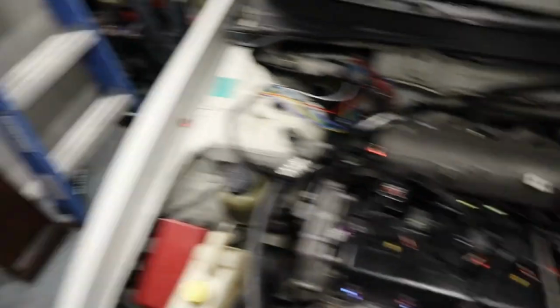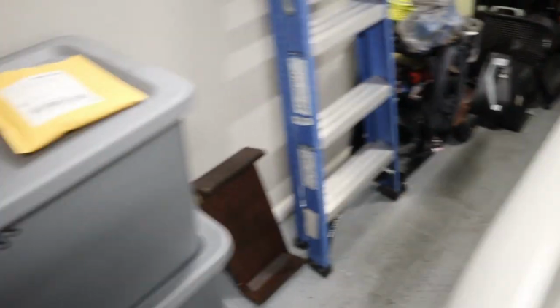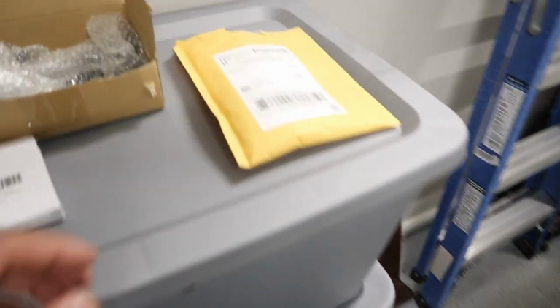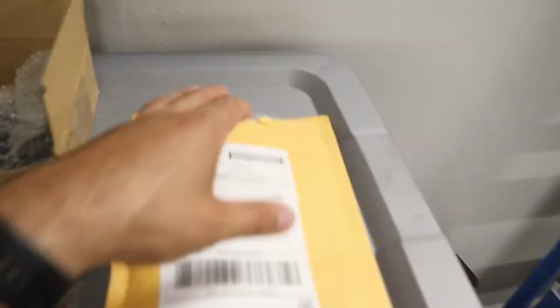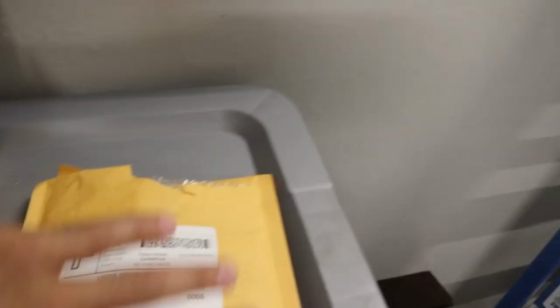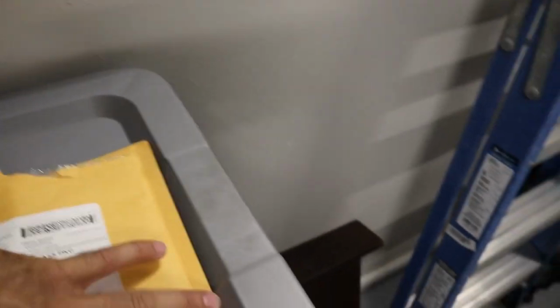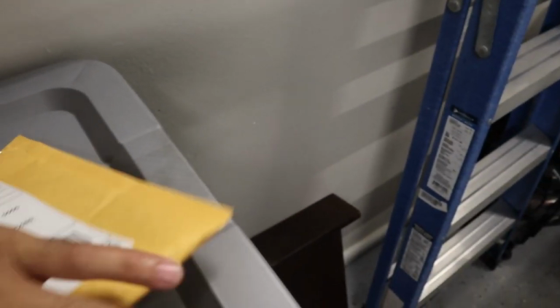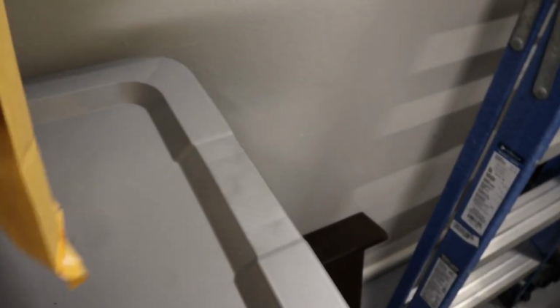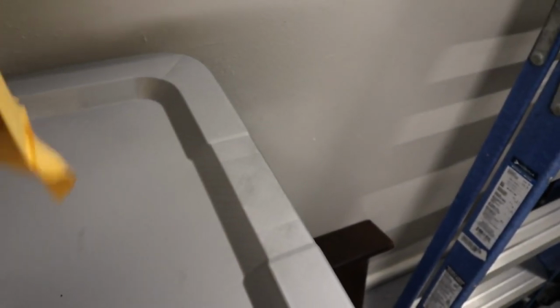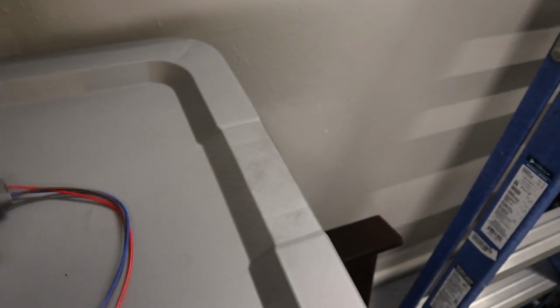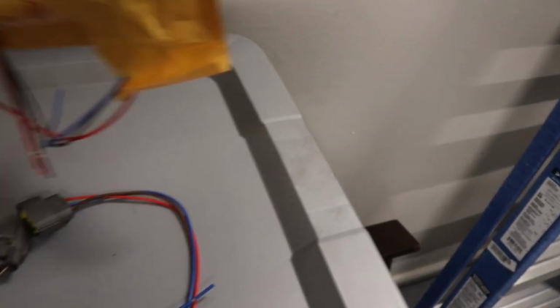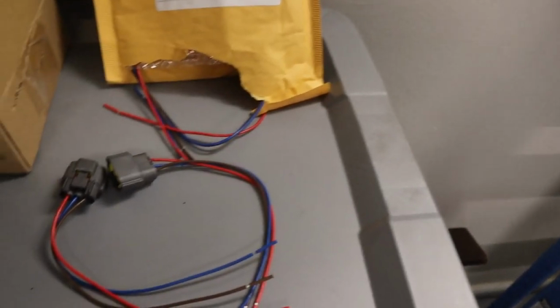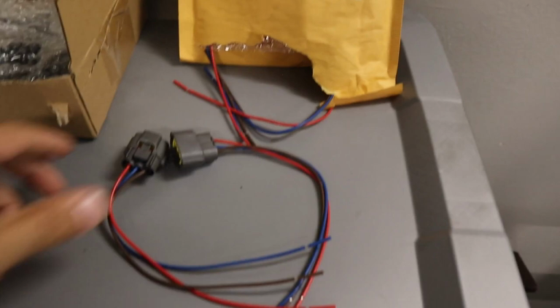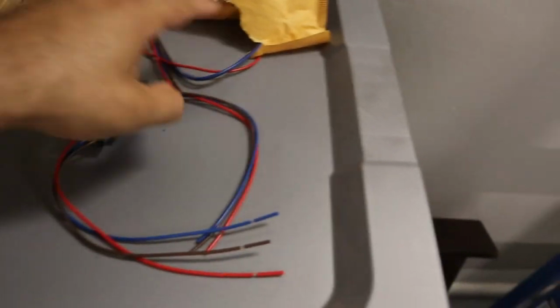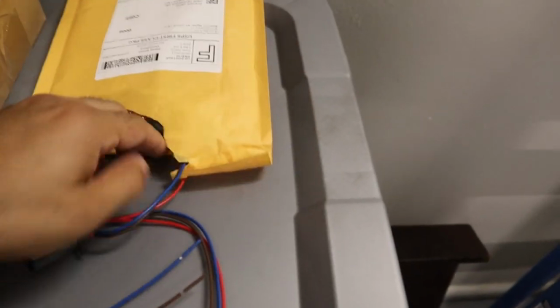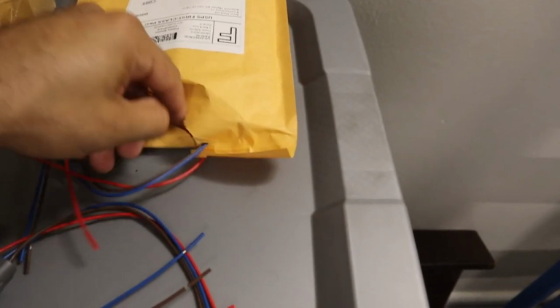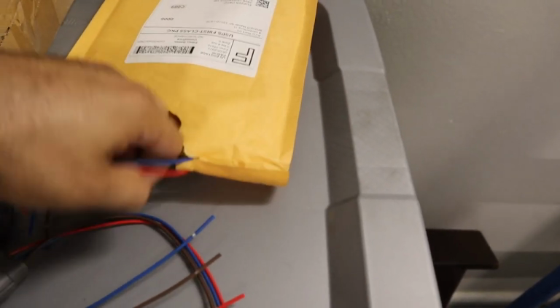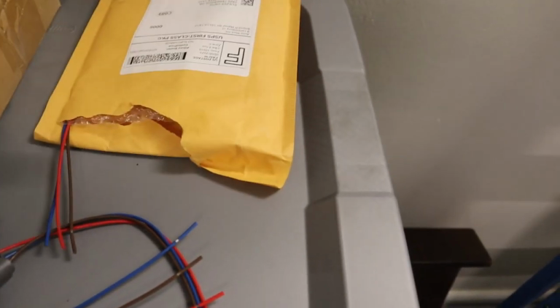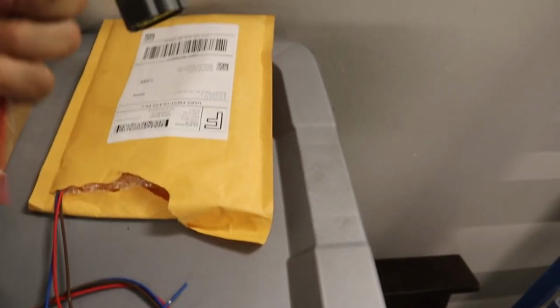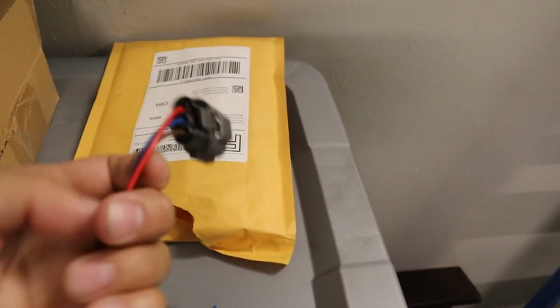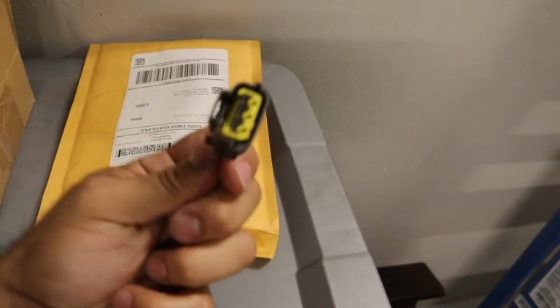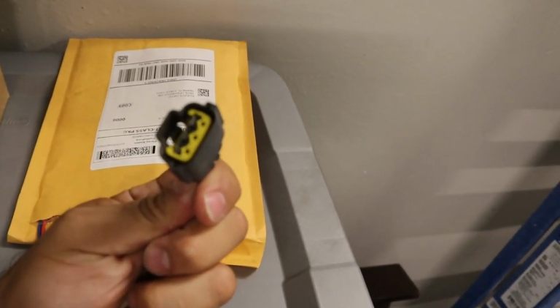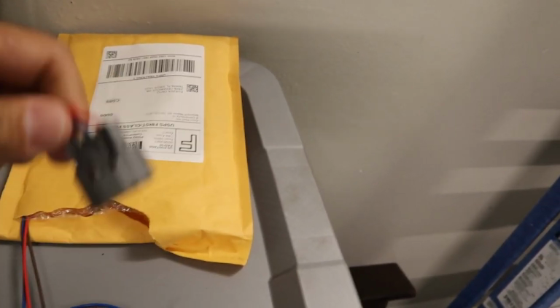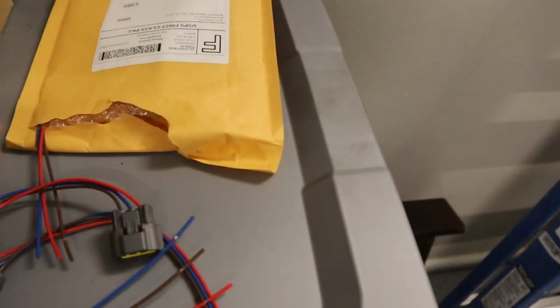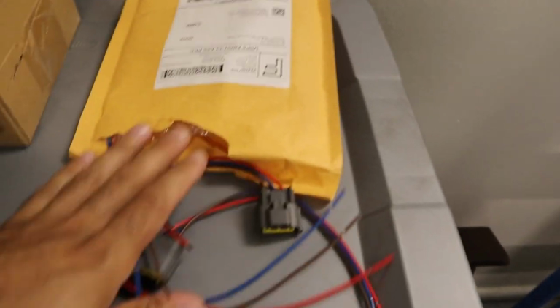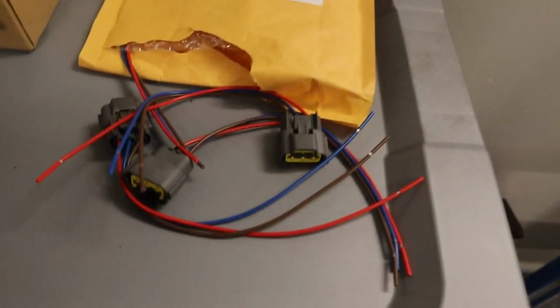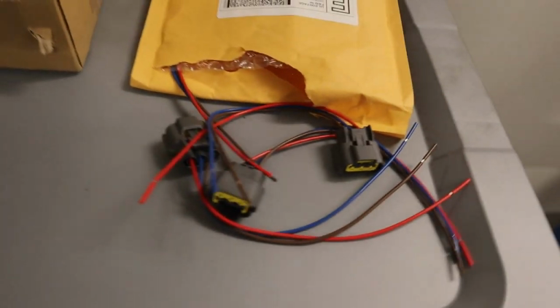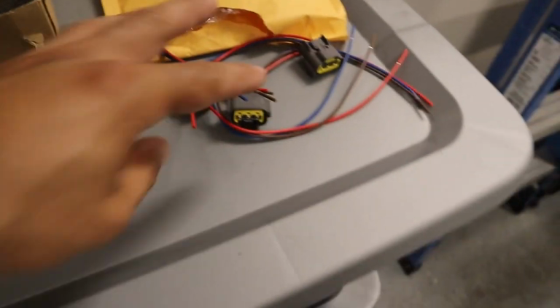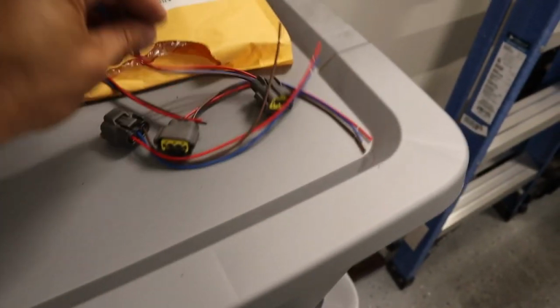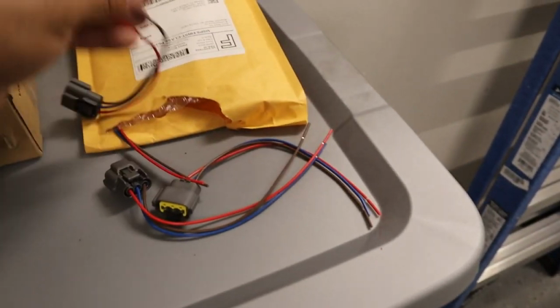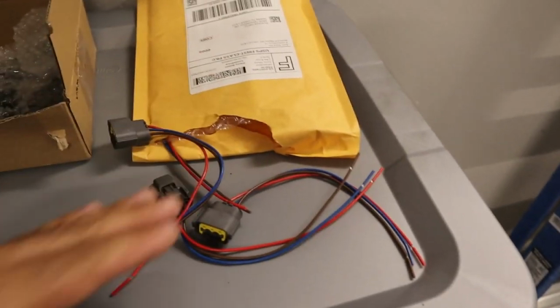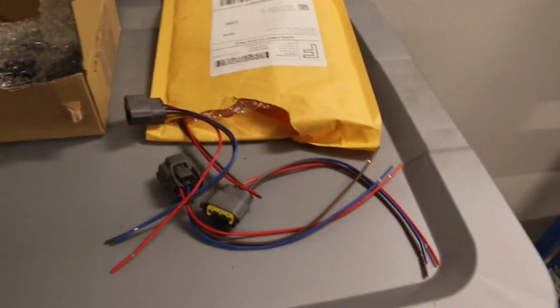So I did get some replacement plugs here. I have four — just need to change two of them, but bought four just in case to keep some extra on hand.